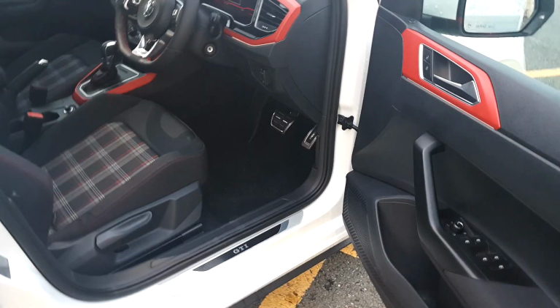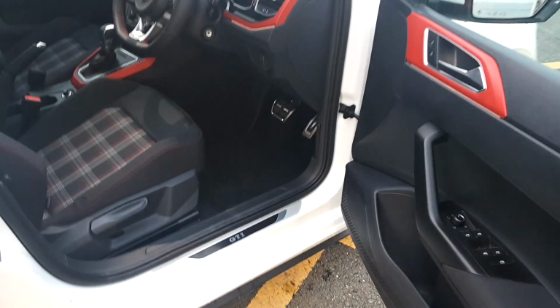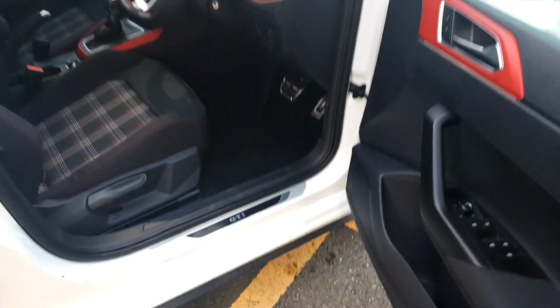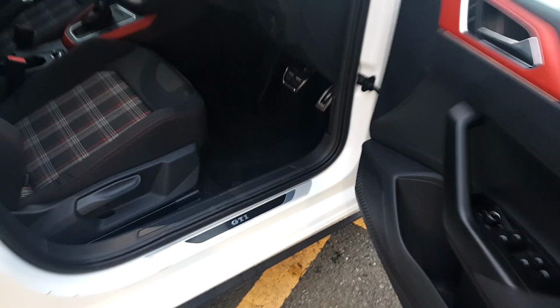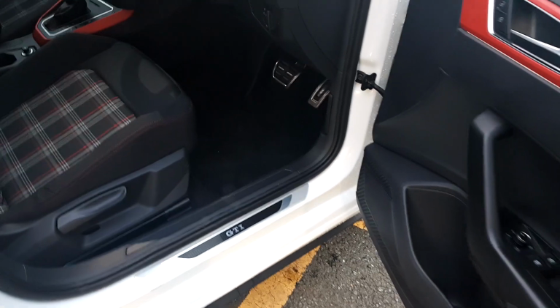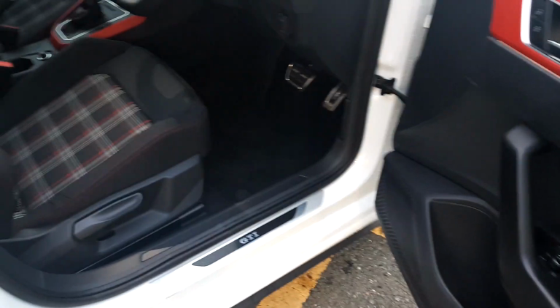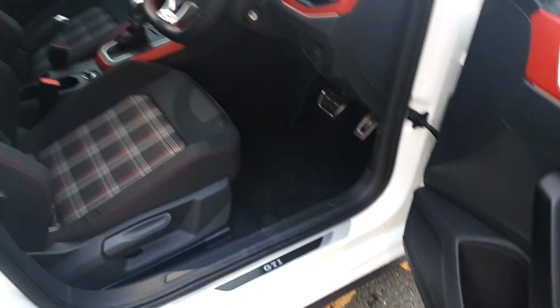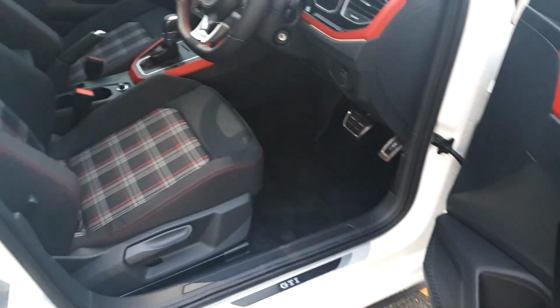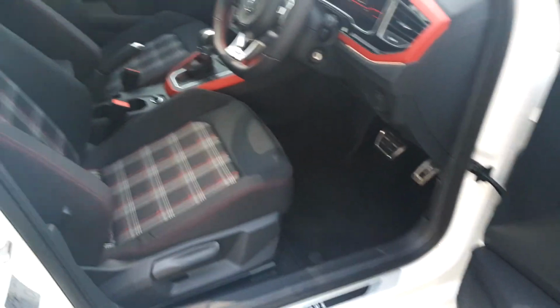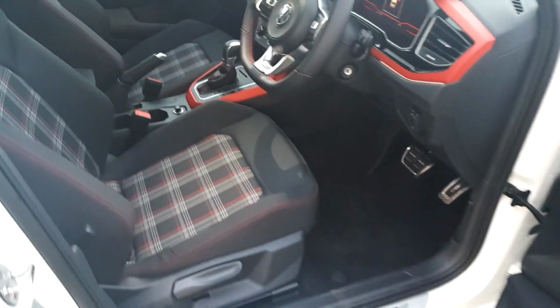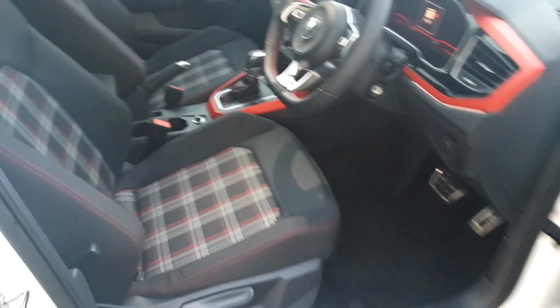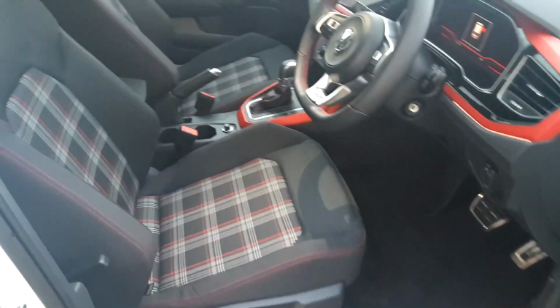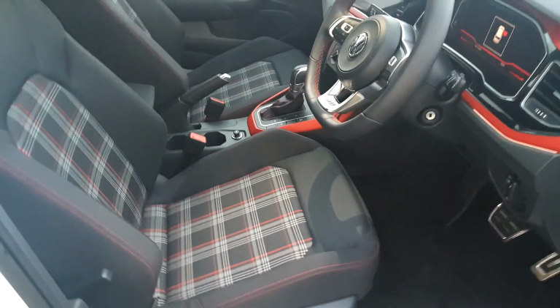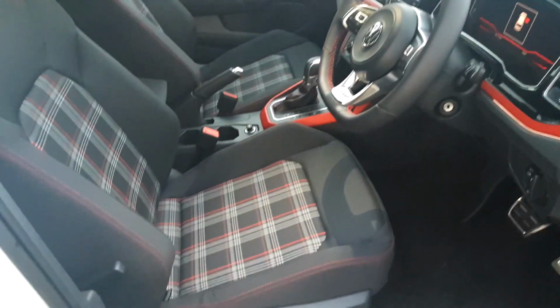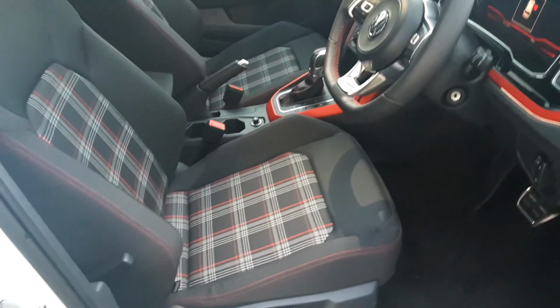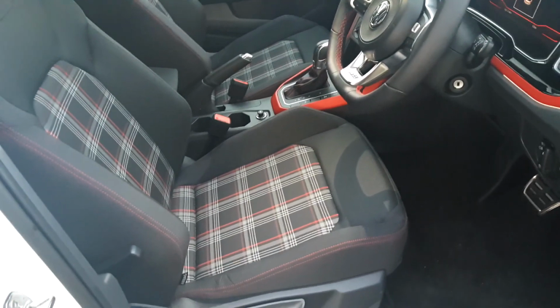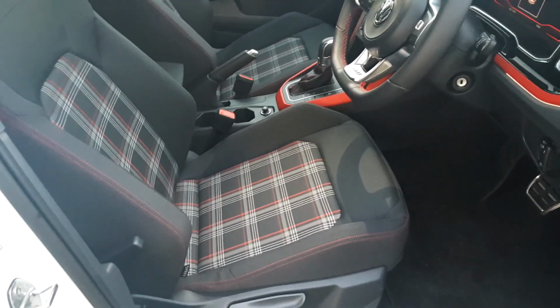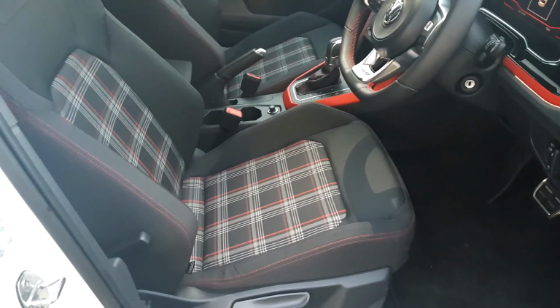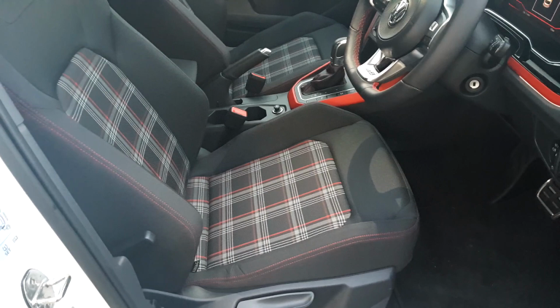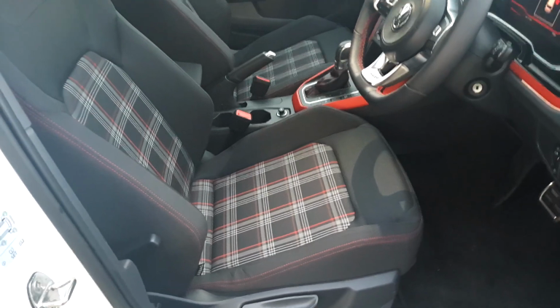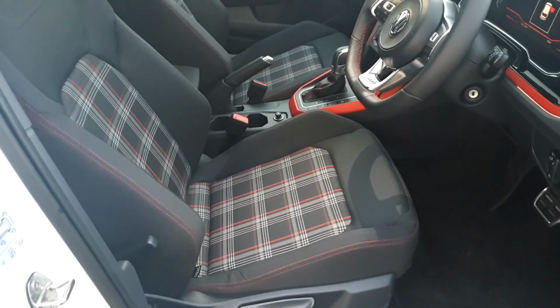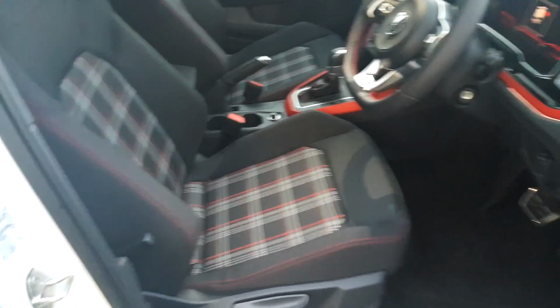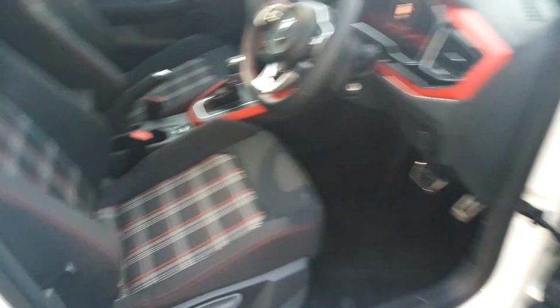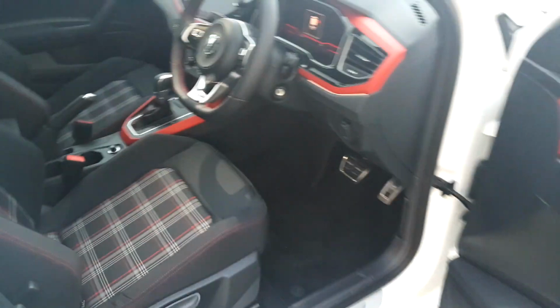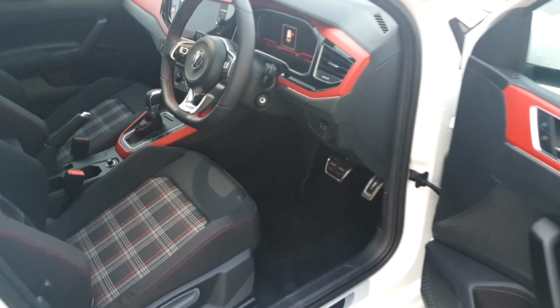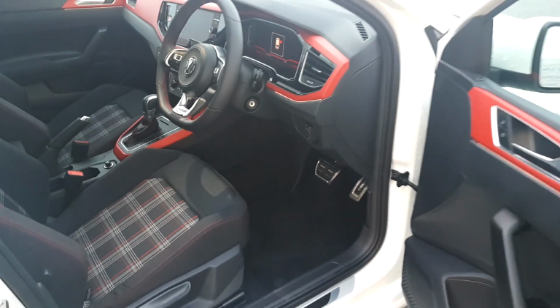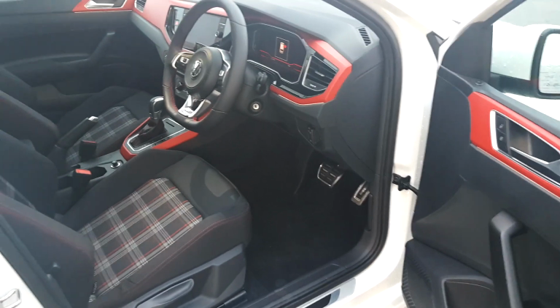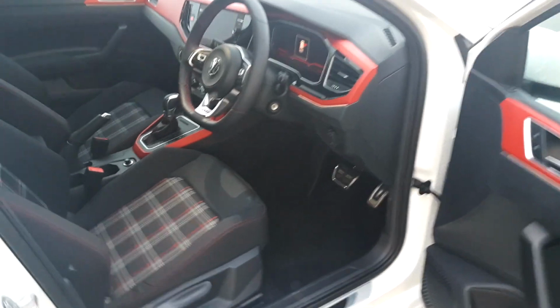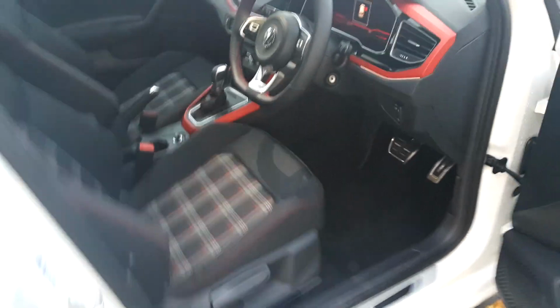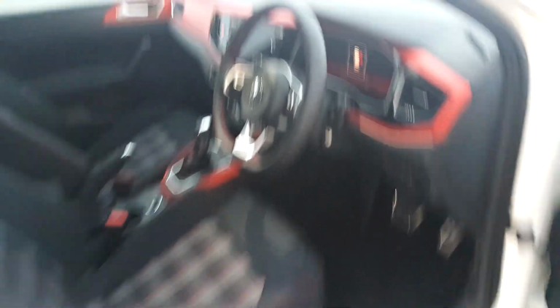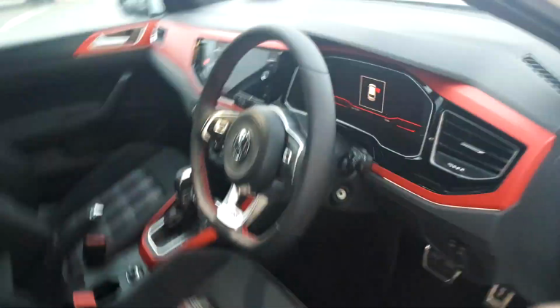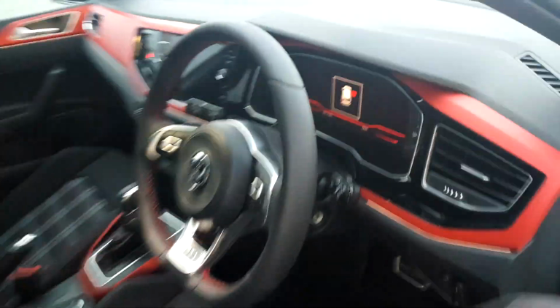As we get inside we can see this absolutely fantastic GTI interior with the tartan pattern on it, finished in black and red. It looks very well.